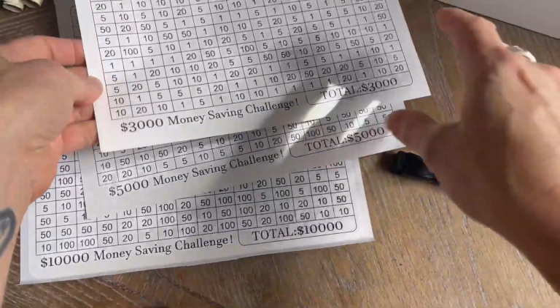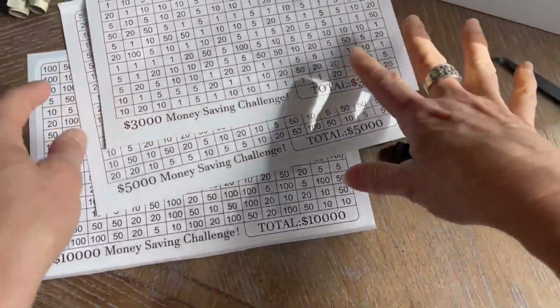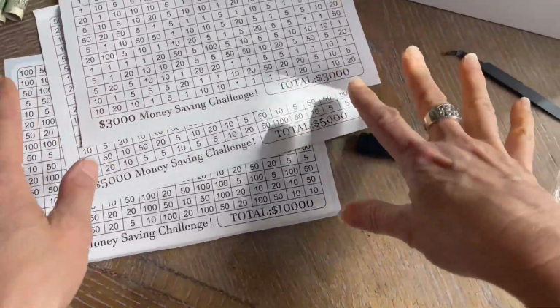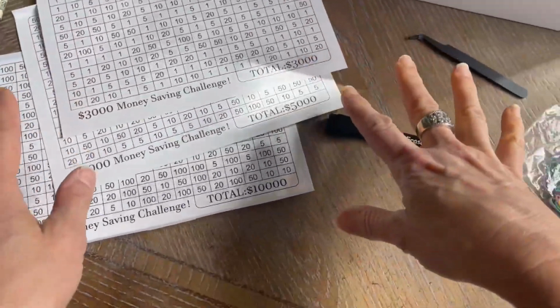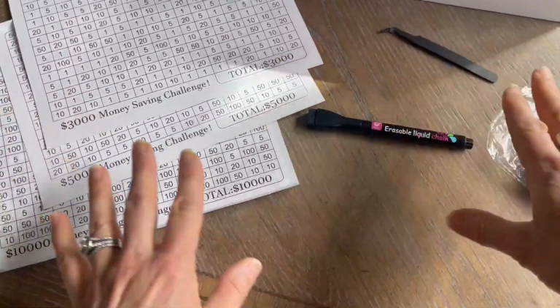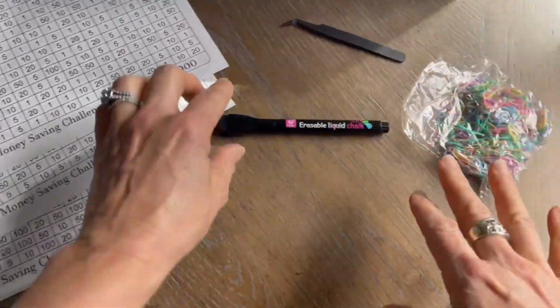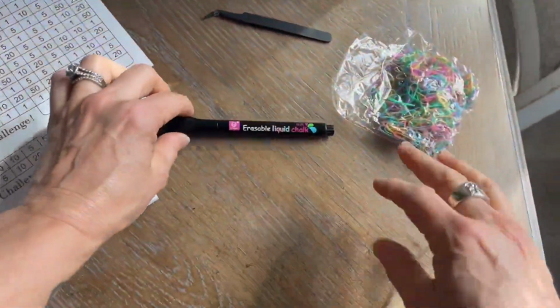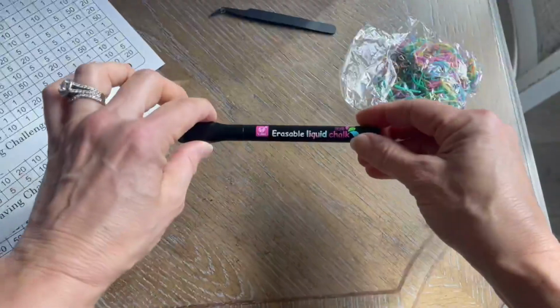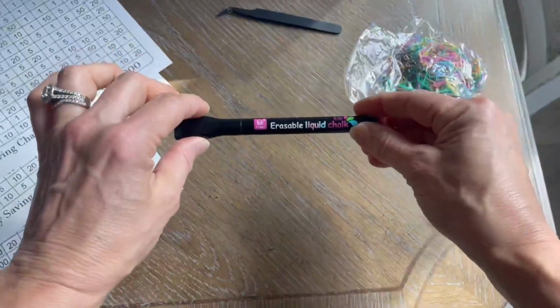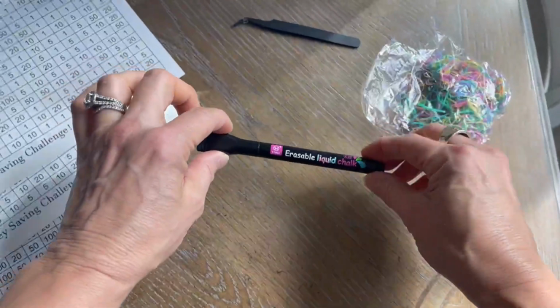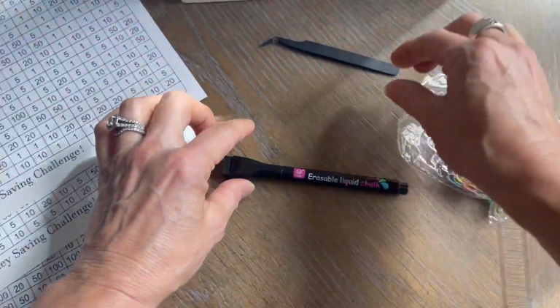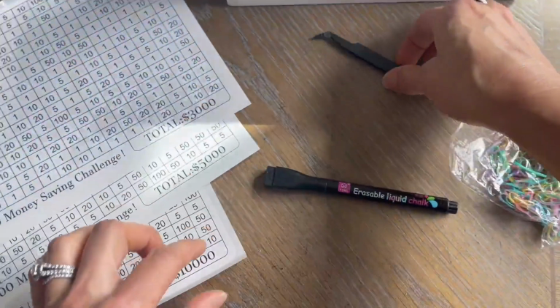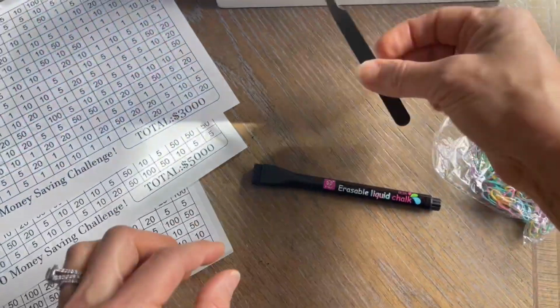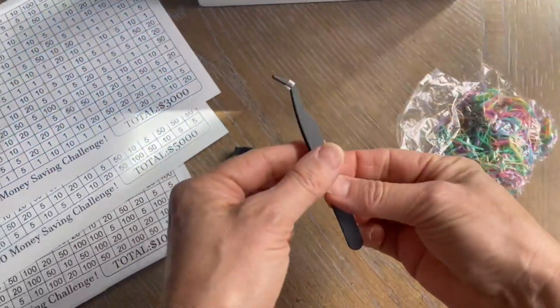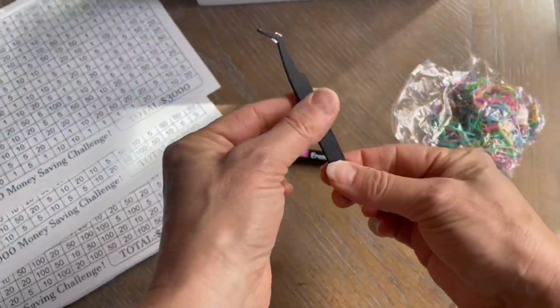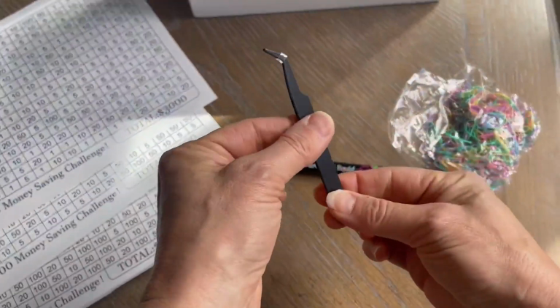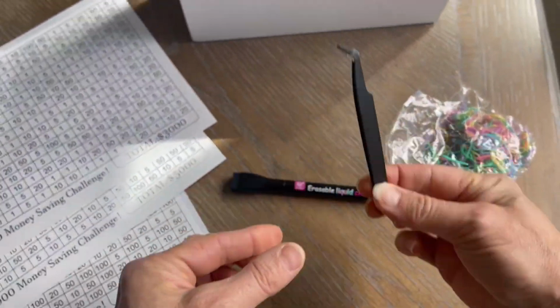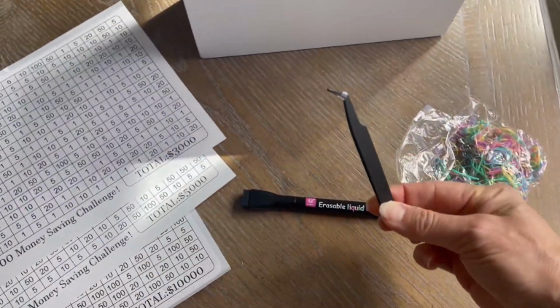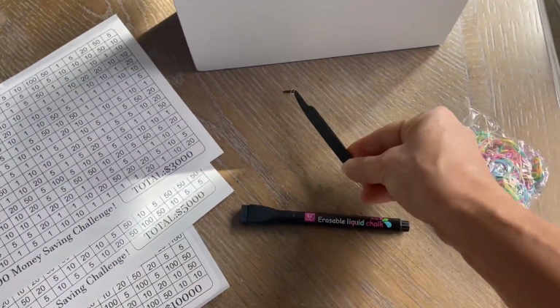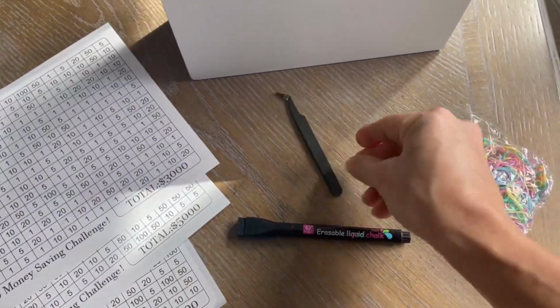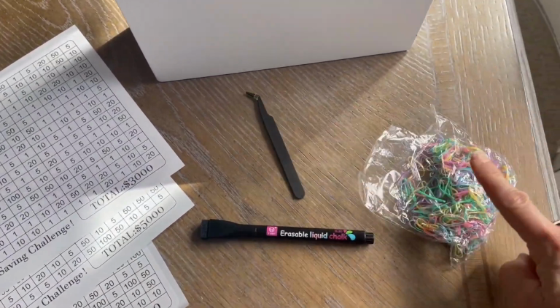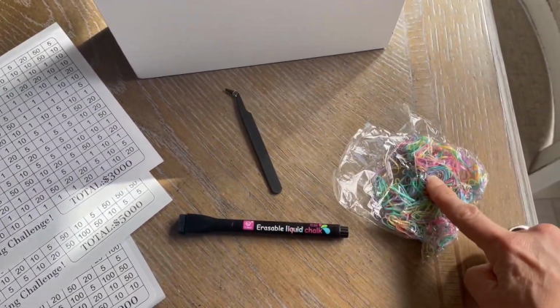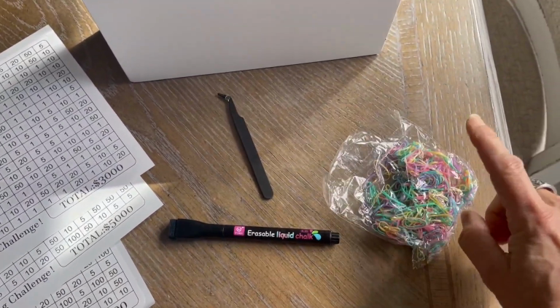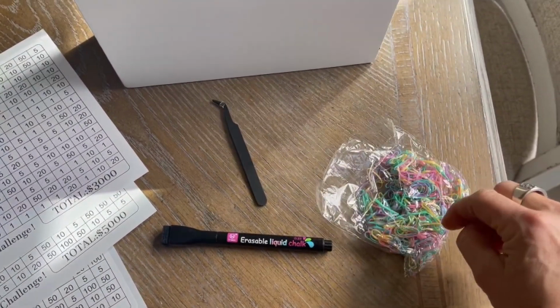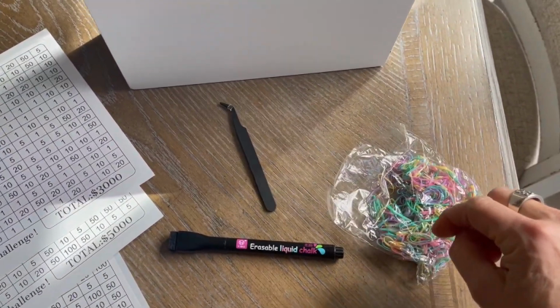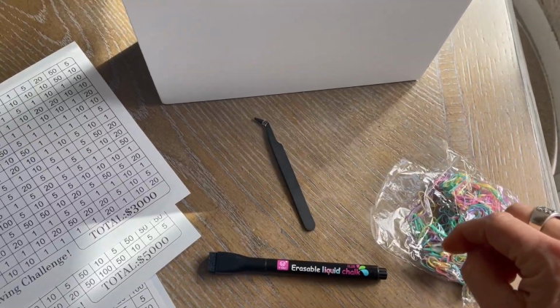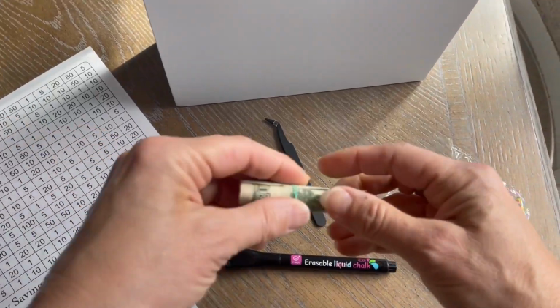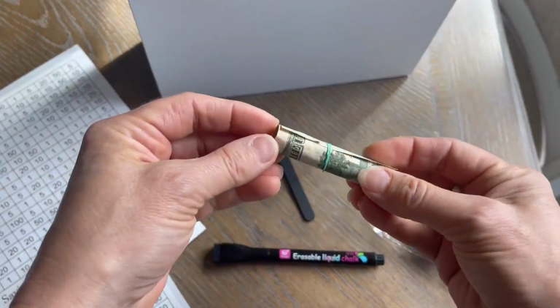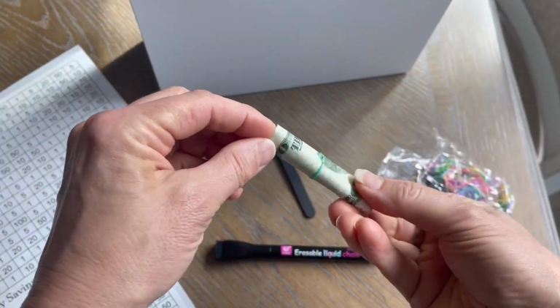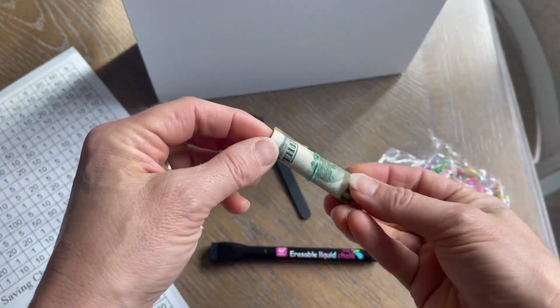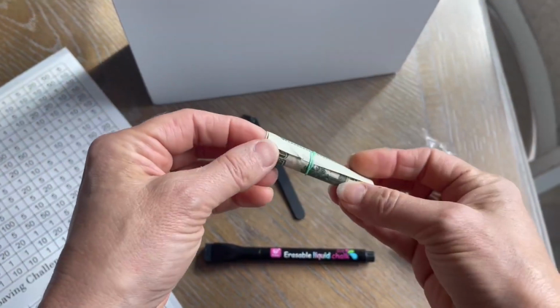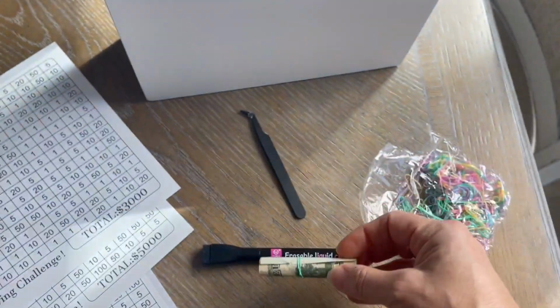So you get to pick which challenge you want. It comes with a marker. It comes with tweezers in case you've got to pry some of your money out of there, and it comes with little rubber bands in case you want to rubber band your bills before you put them in.